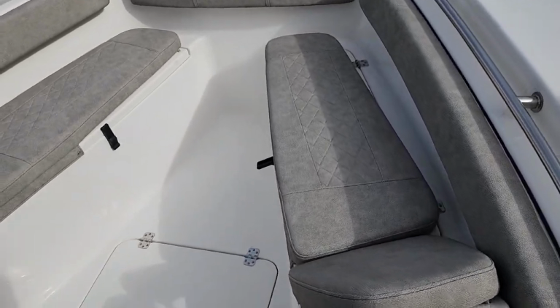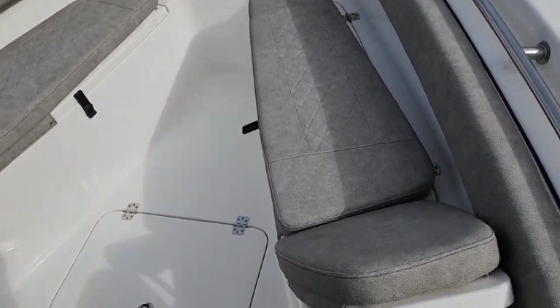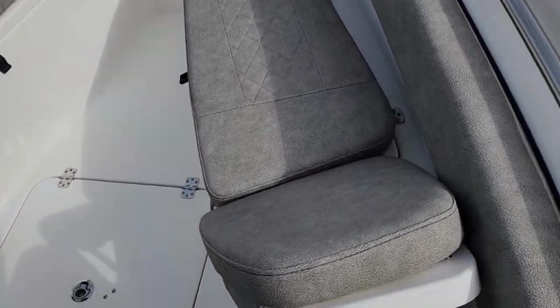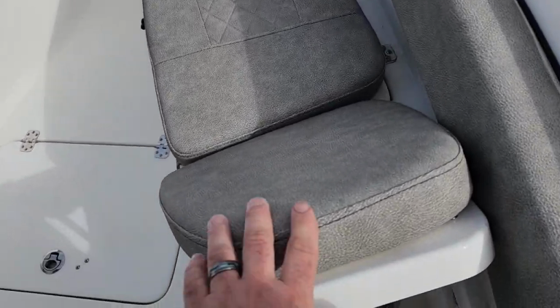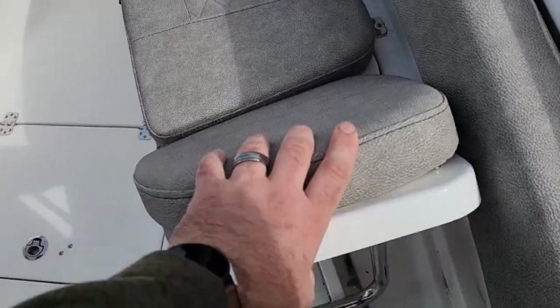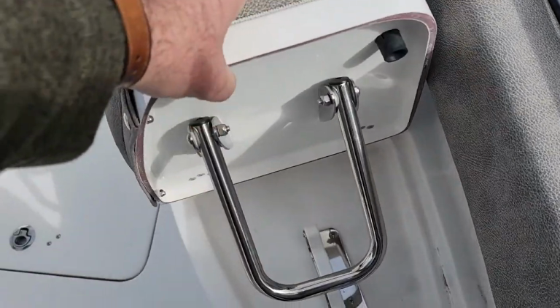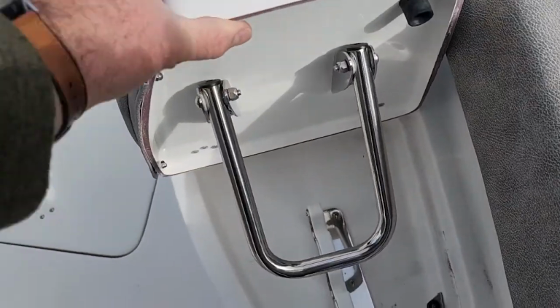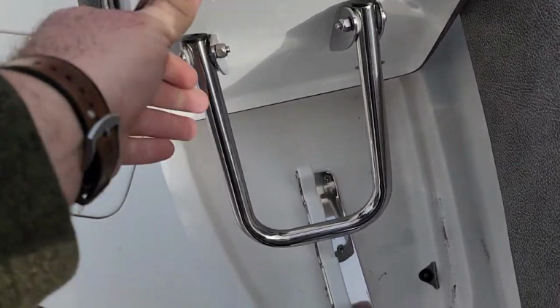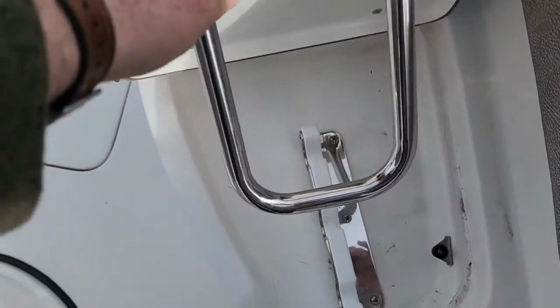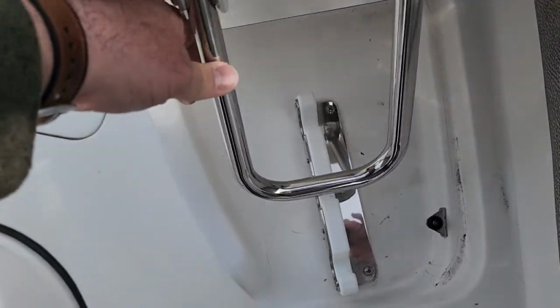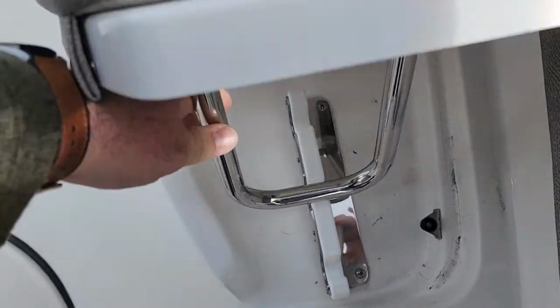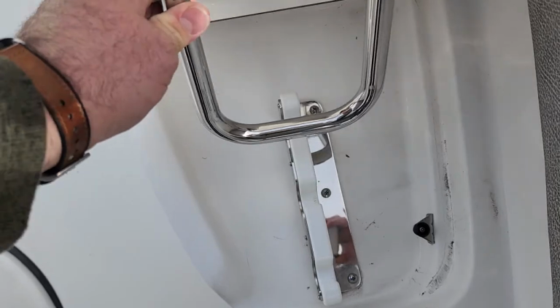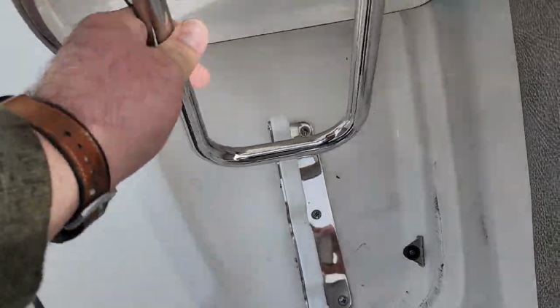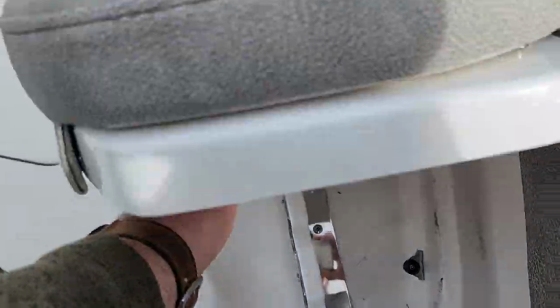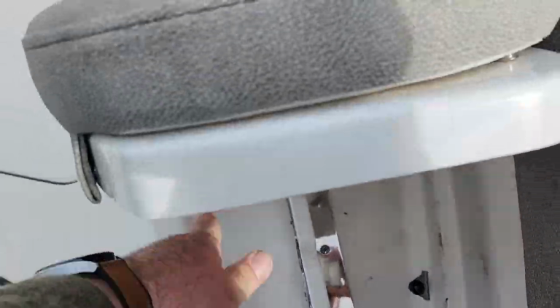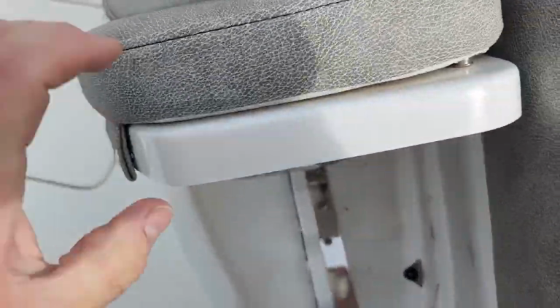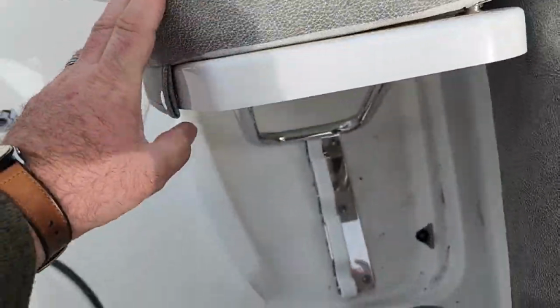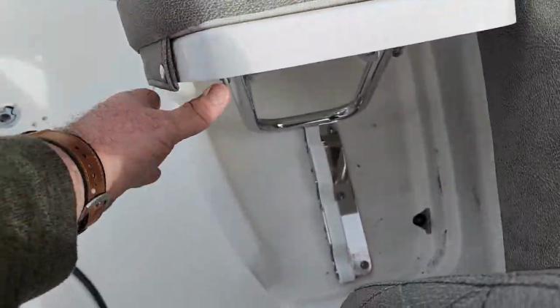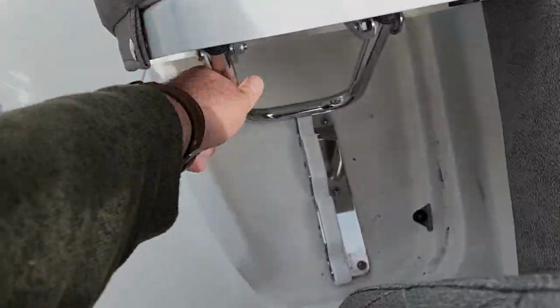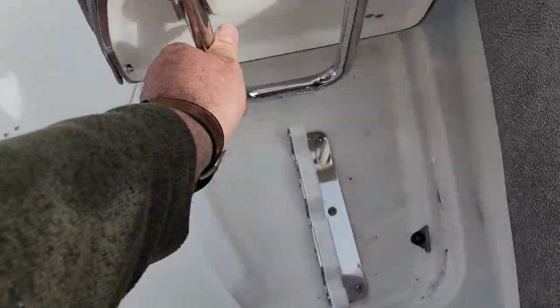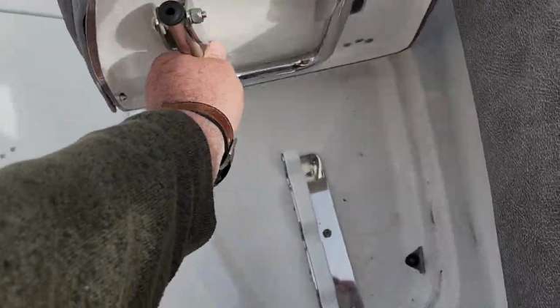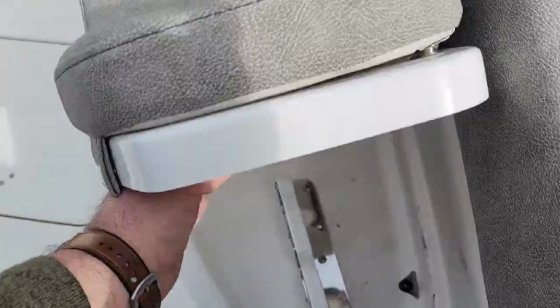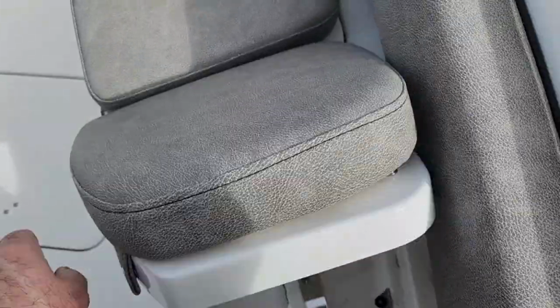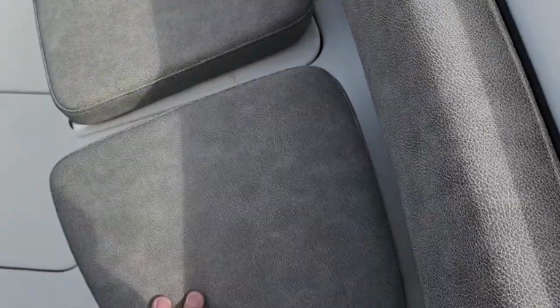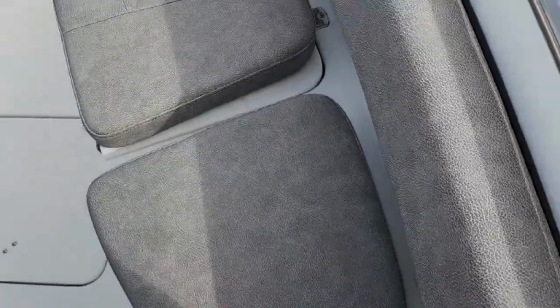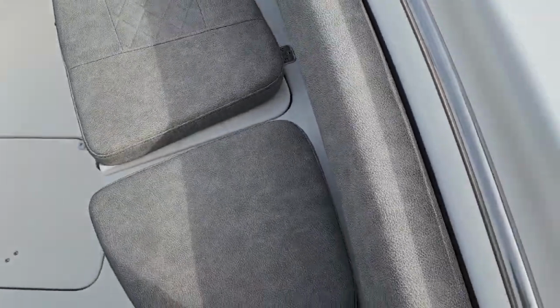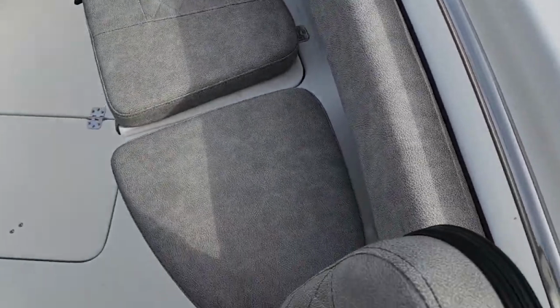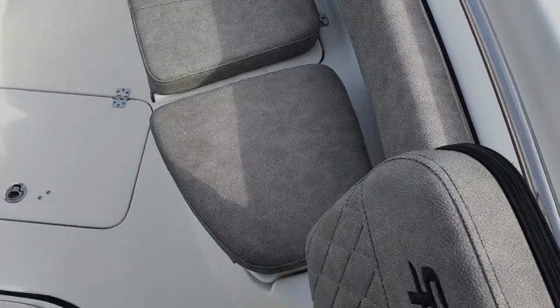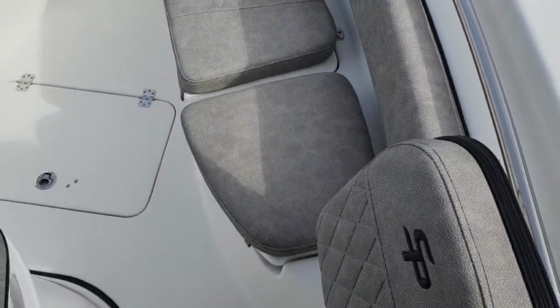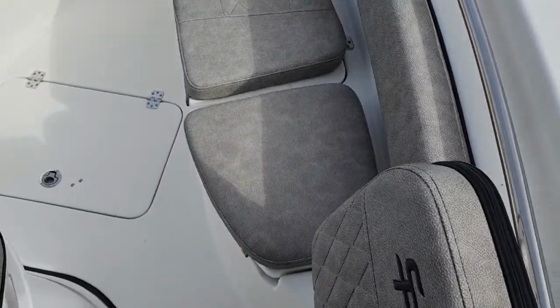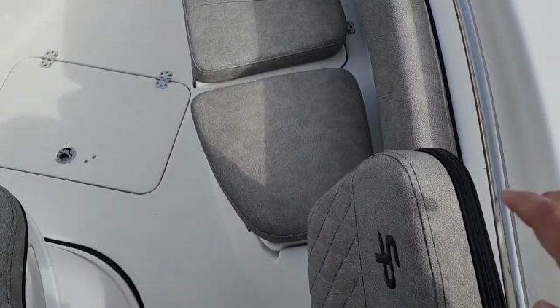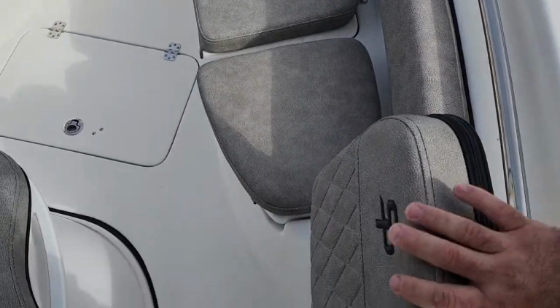Each one of these cushion packages up front has three different settings, so you can really customize how comfortable you are around the bow, and you can also close it down.